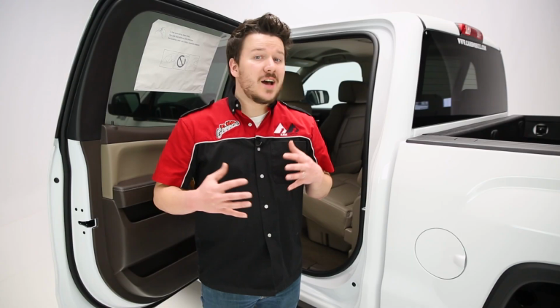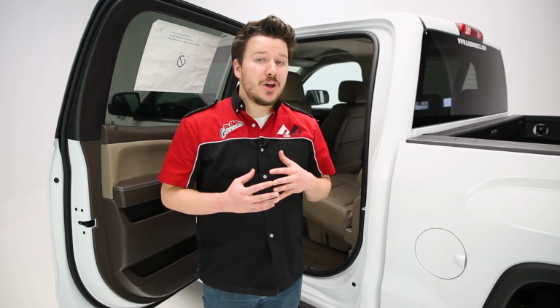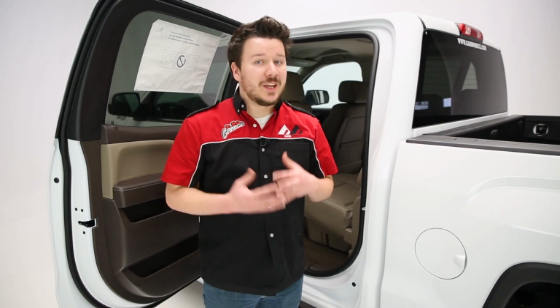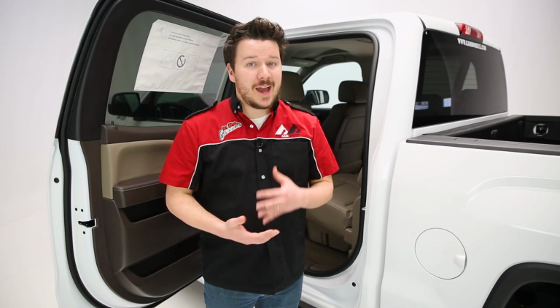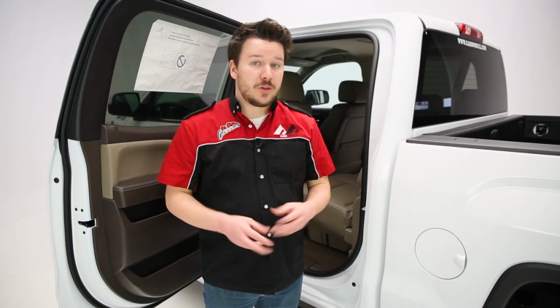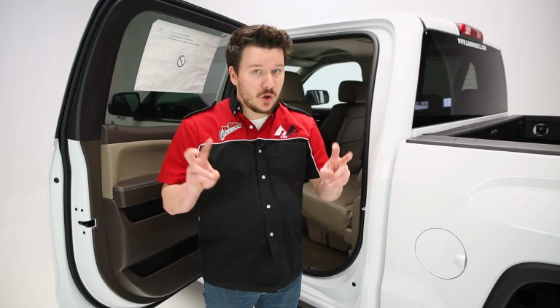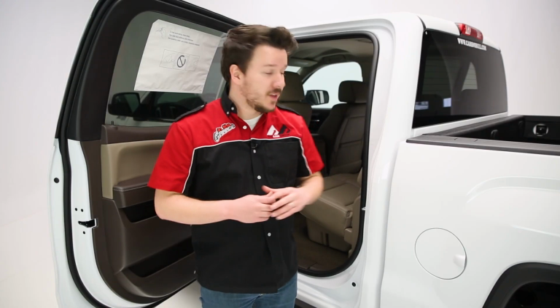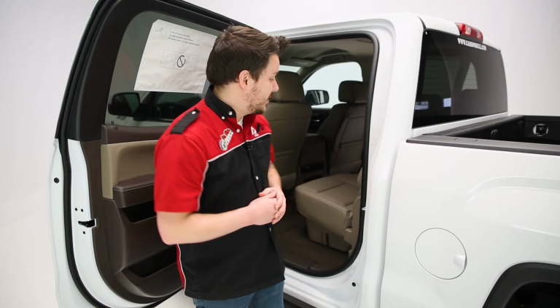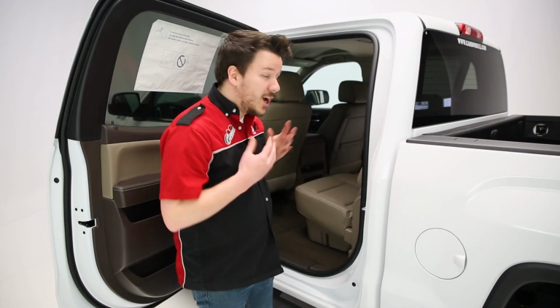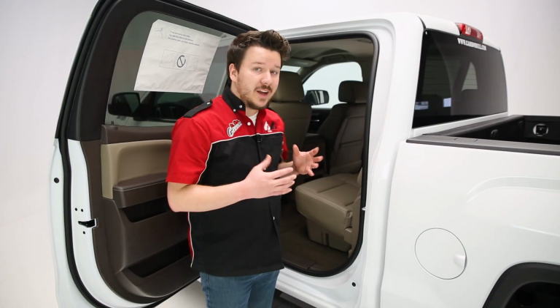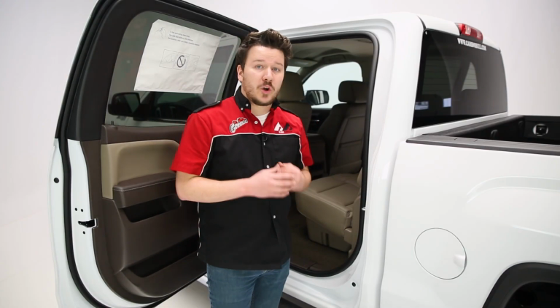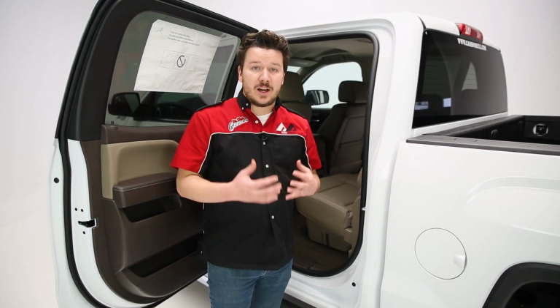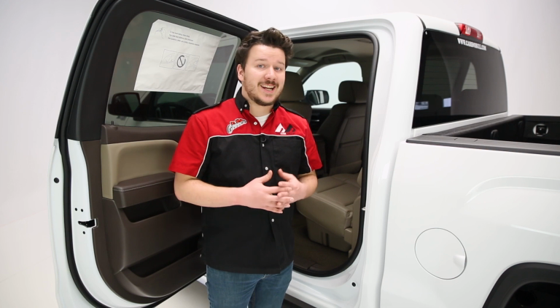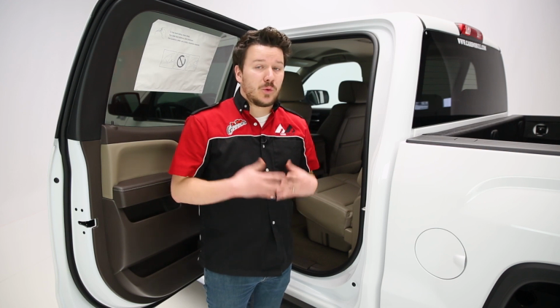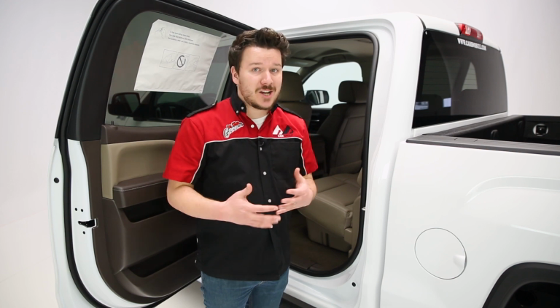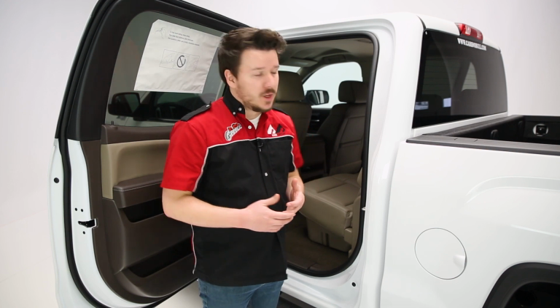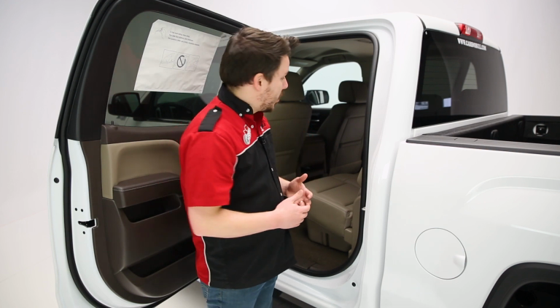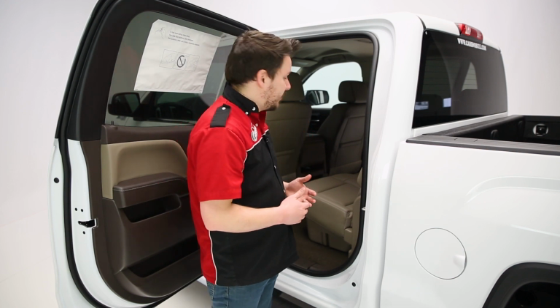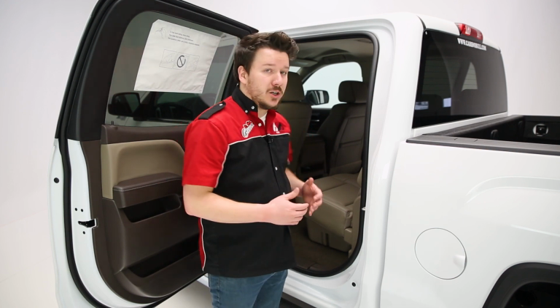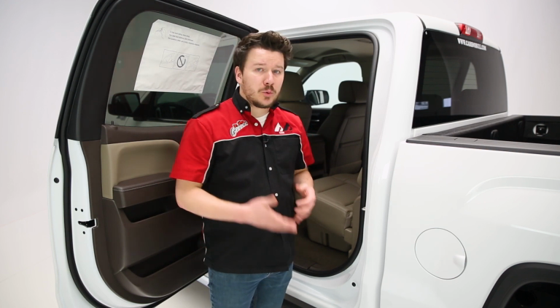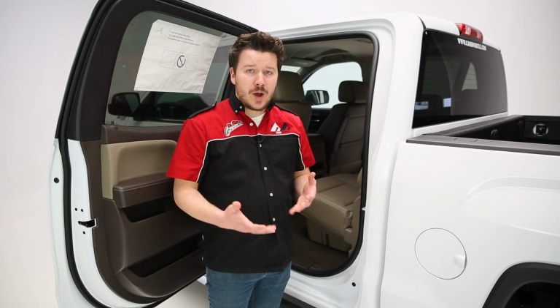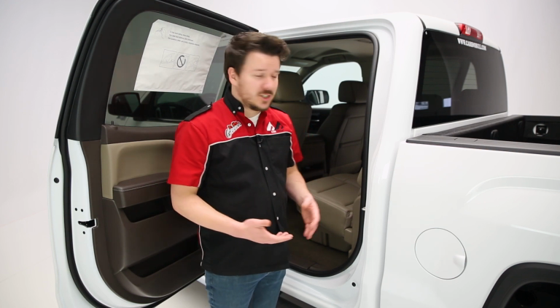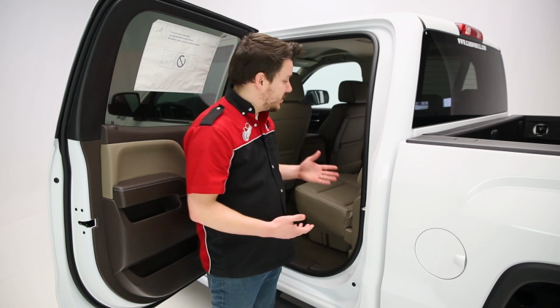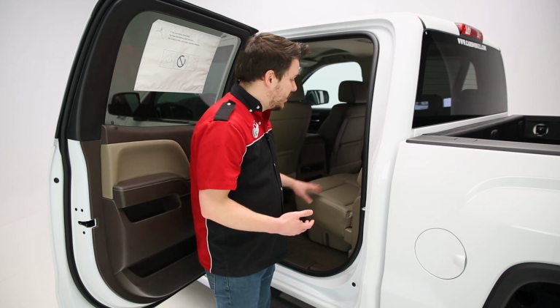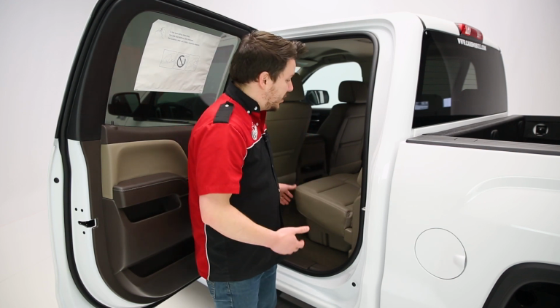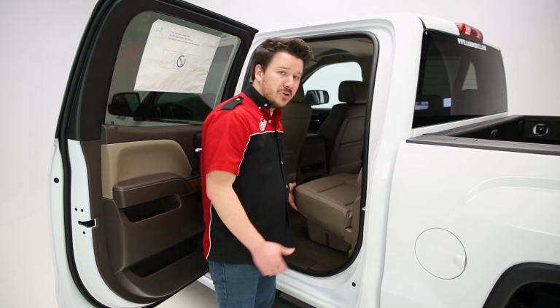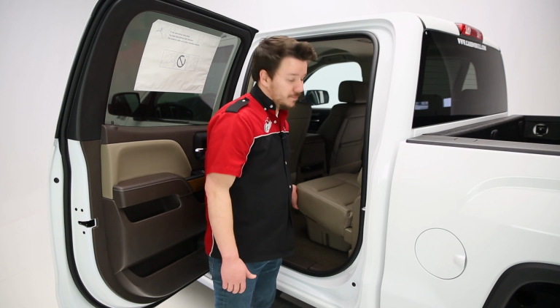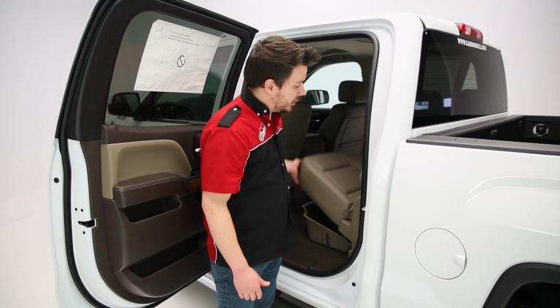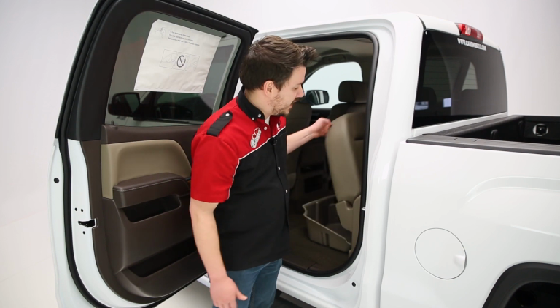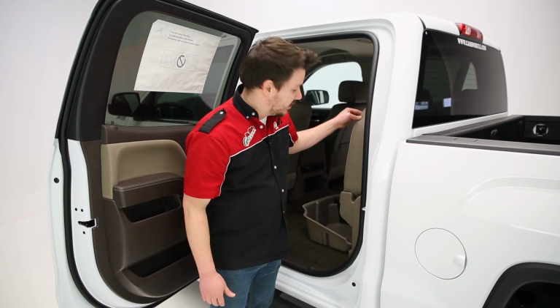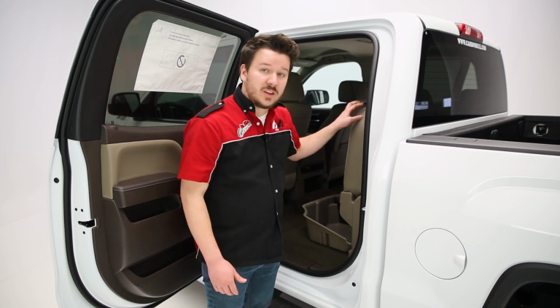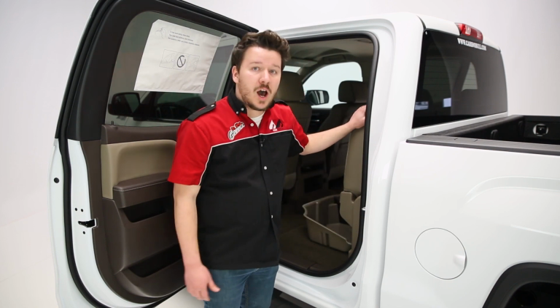Dooha's Down Under Holding Apparatus, or the Dooha, is a great way to store any gear in an out-of-the-way fashion. Whether it's stuff that's been in your floorboard for a while or on top of your seats, you can now move that under your seats using the Dooha.